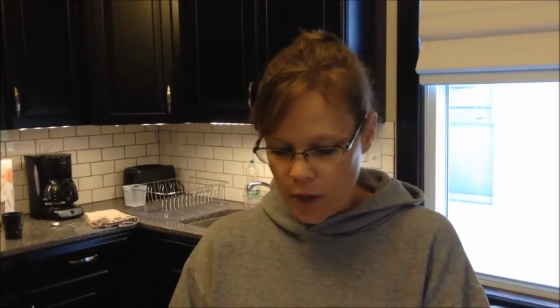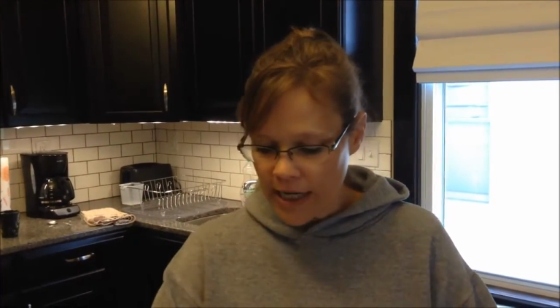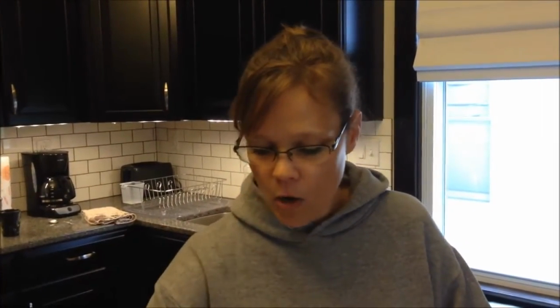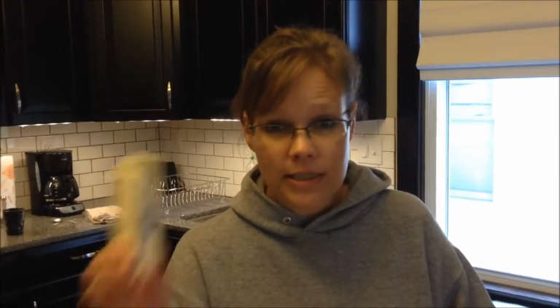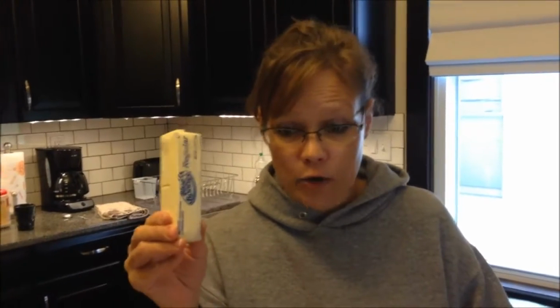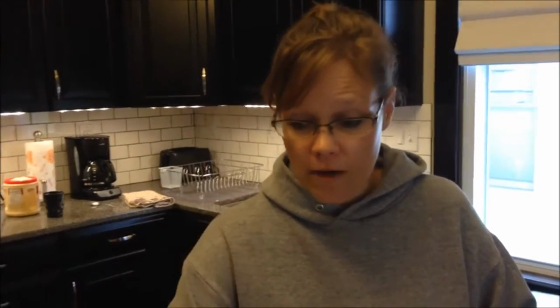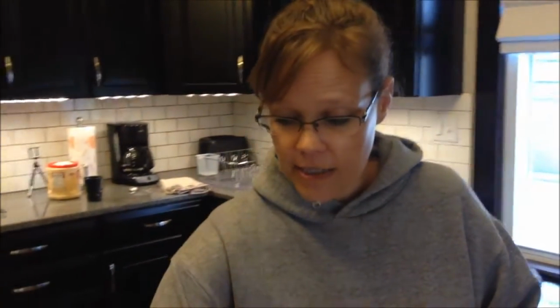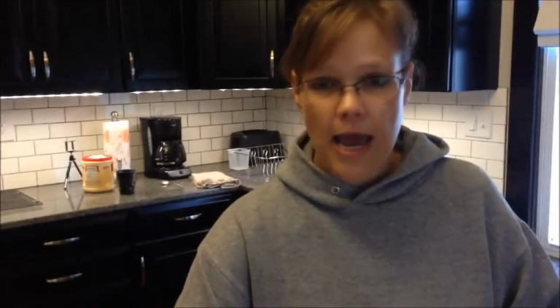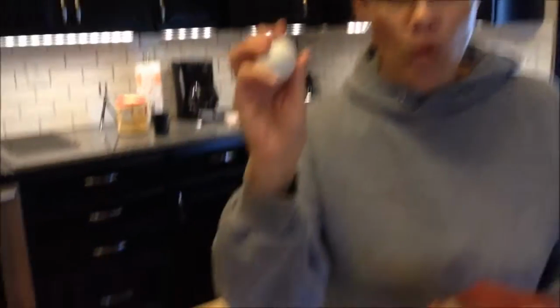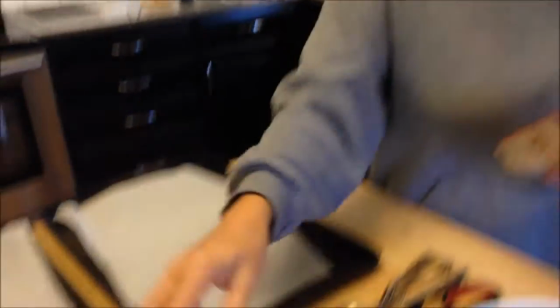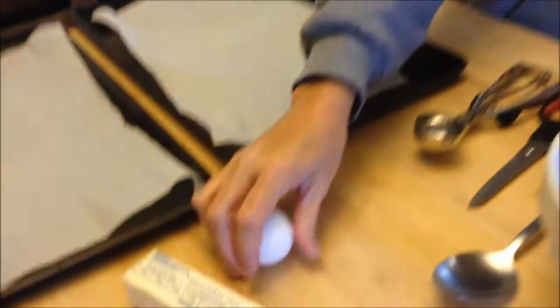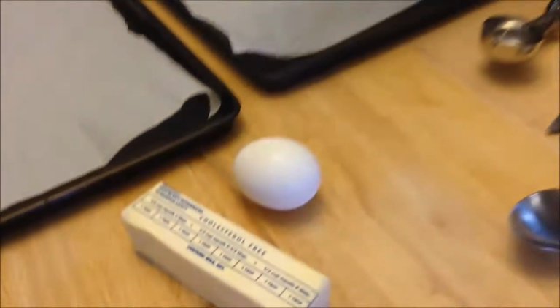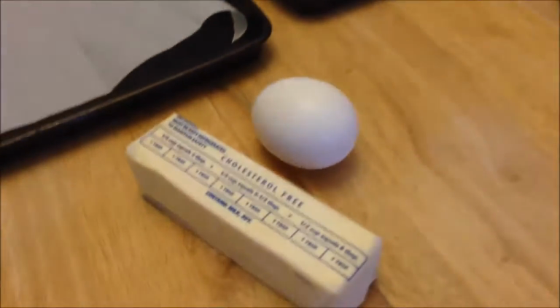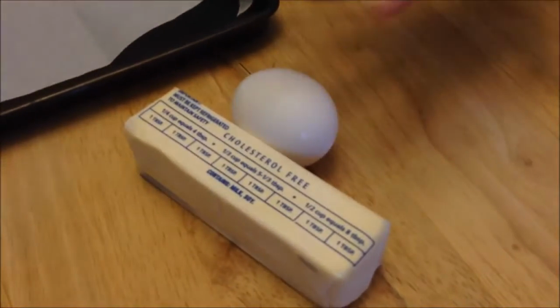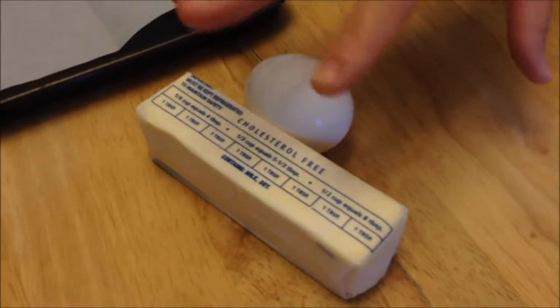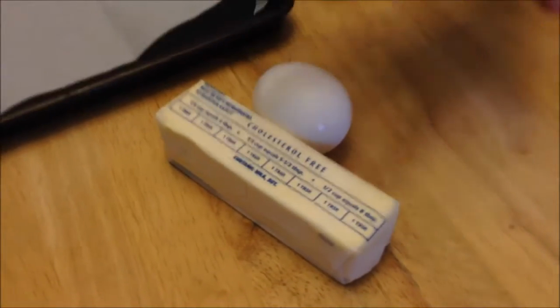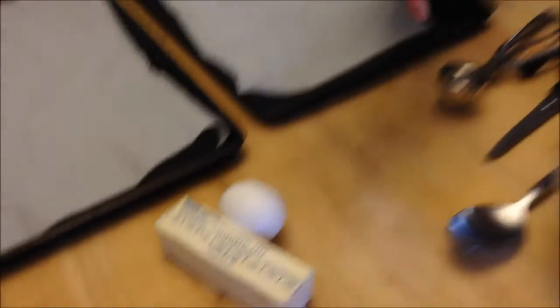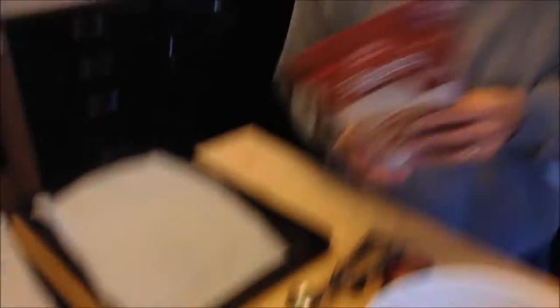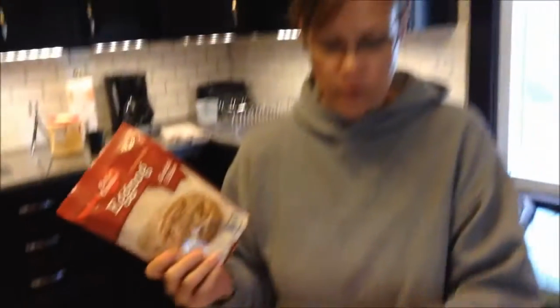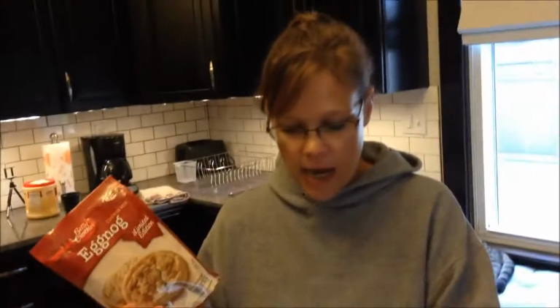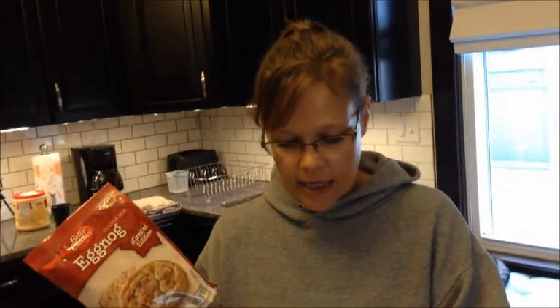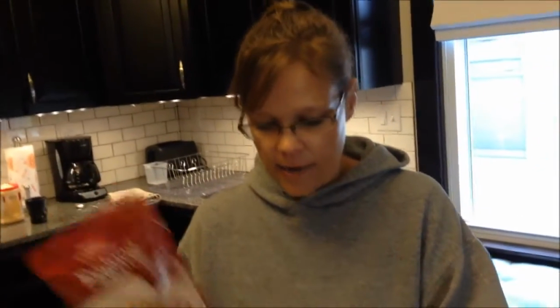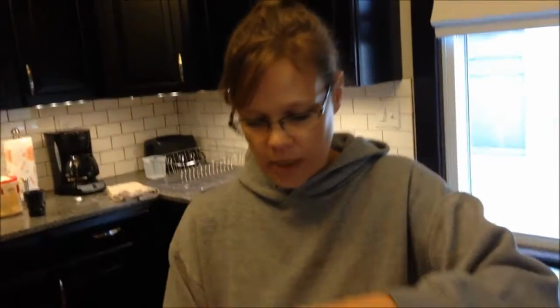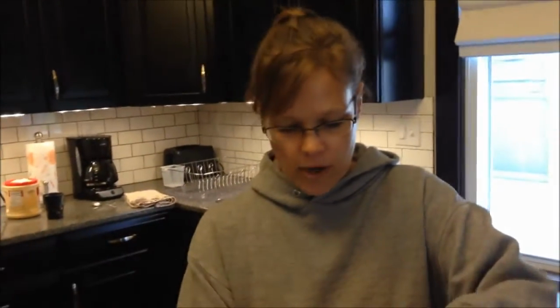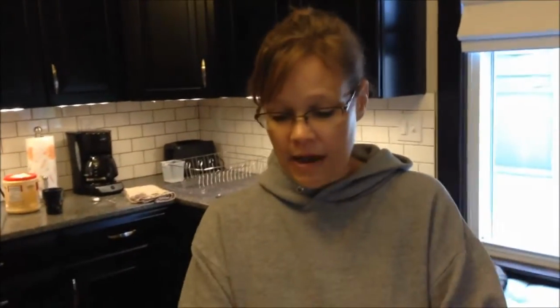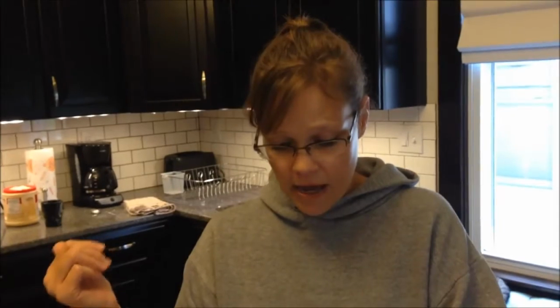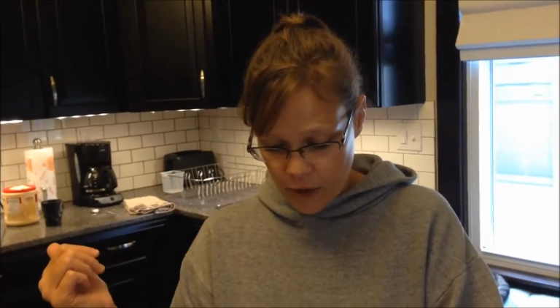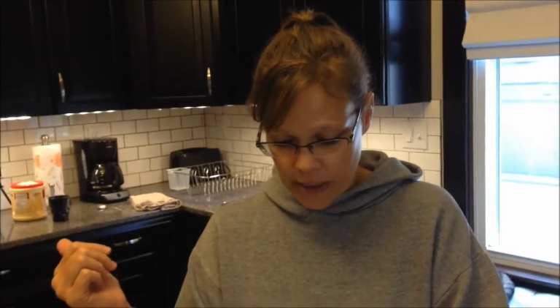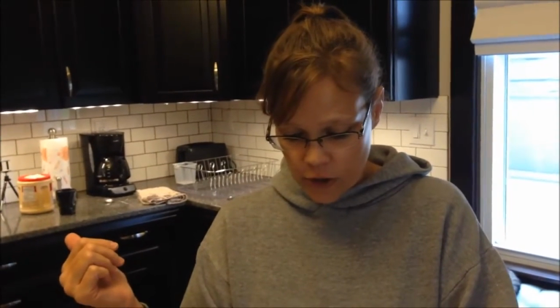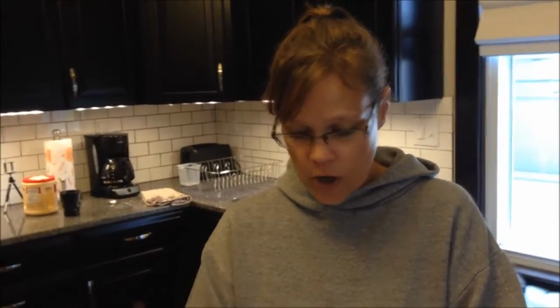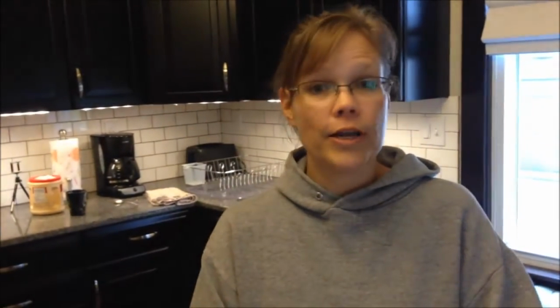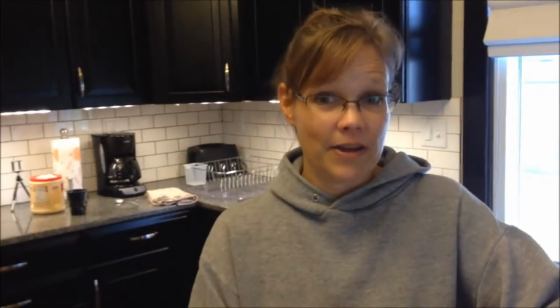You need one stick of butter softened, and one egg, and that's it. That's all the extra food ingredients you need. And then I have my oven preheating to 375.